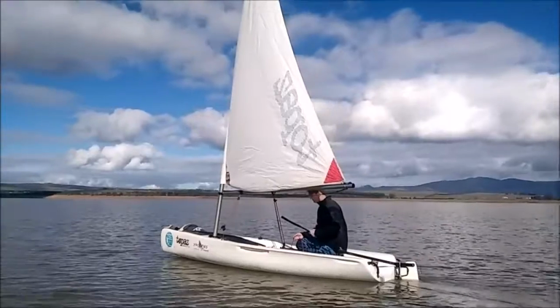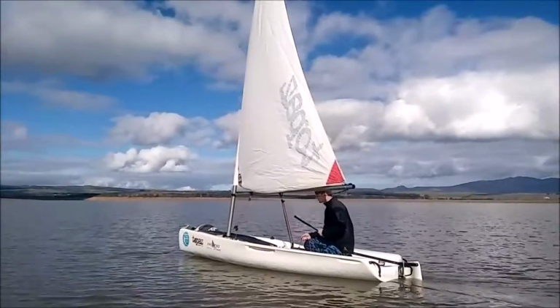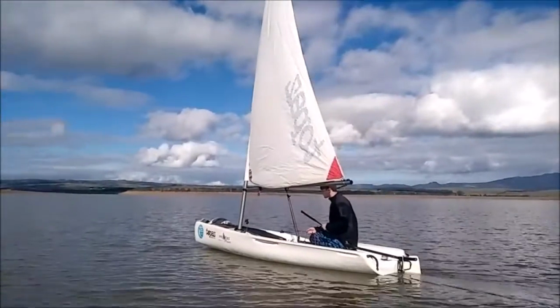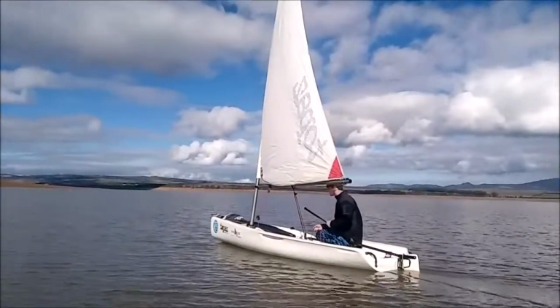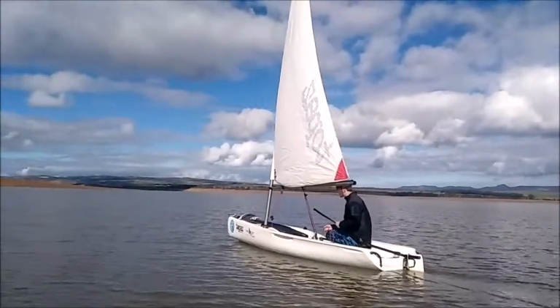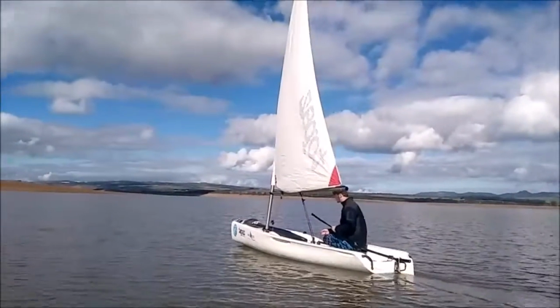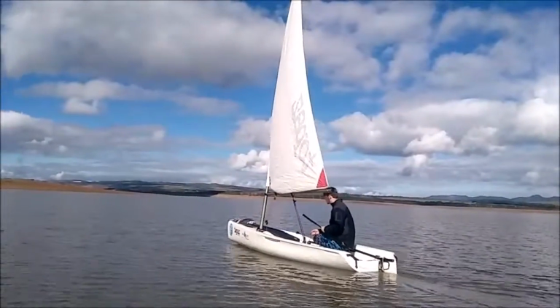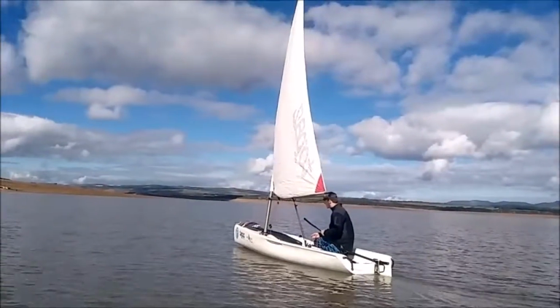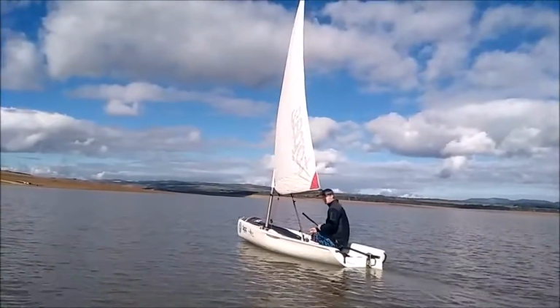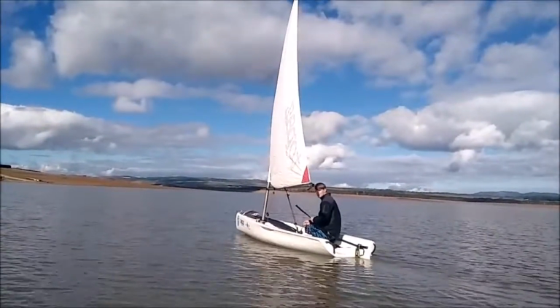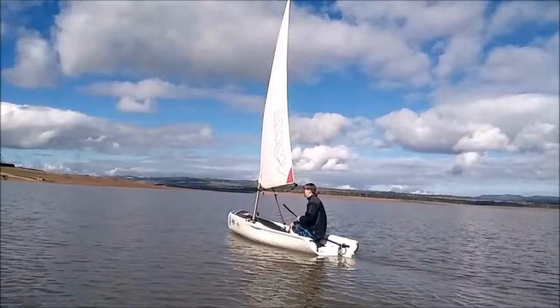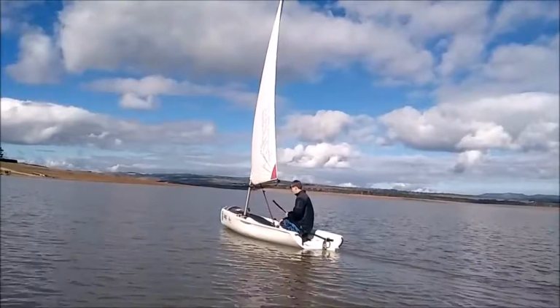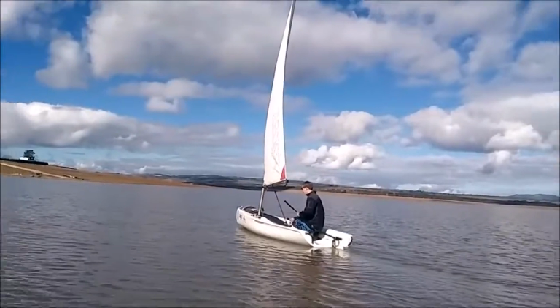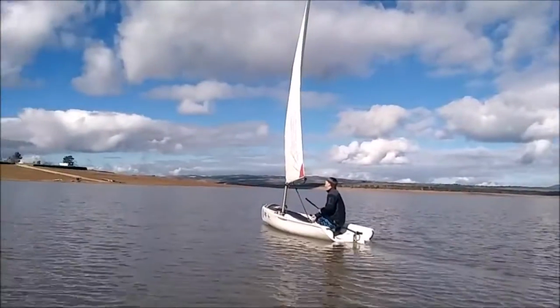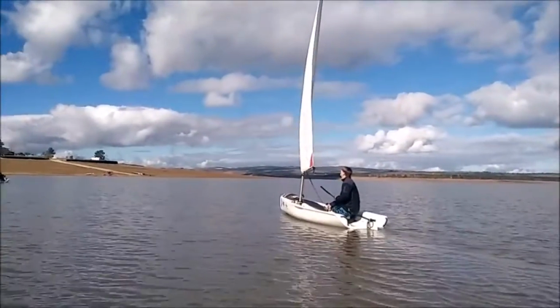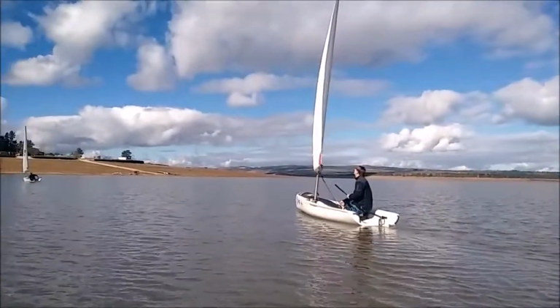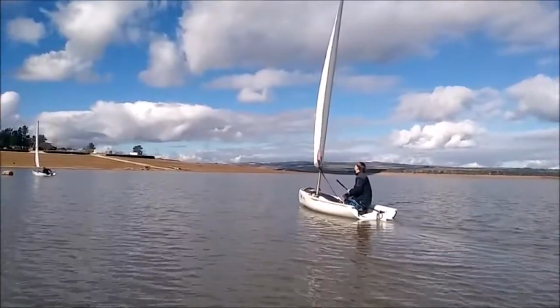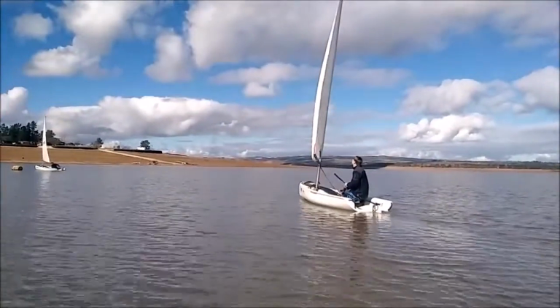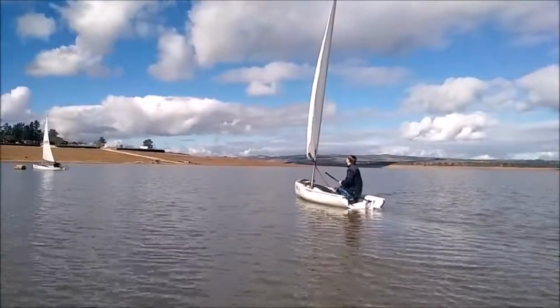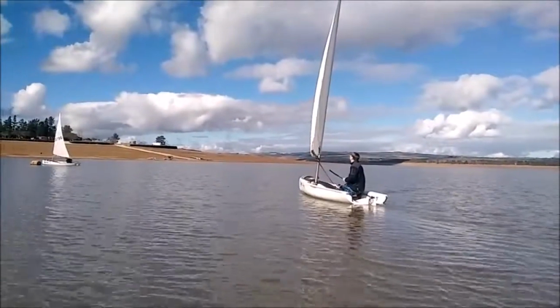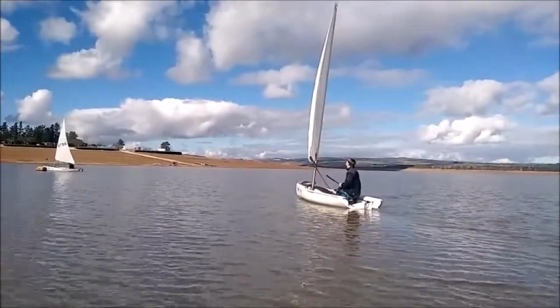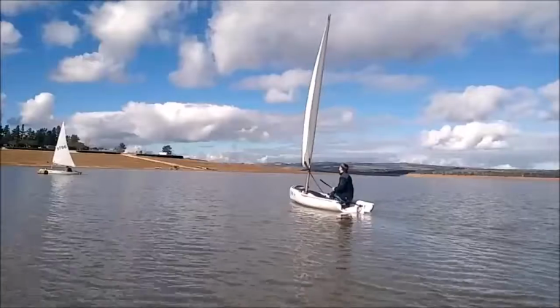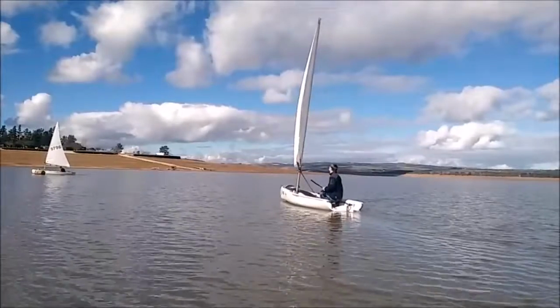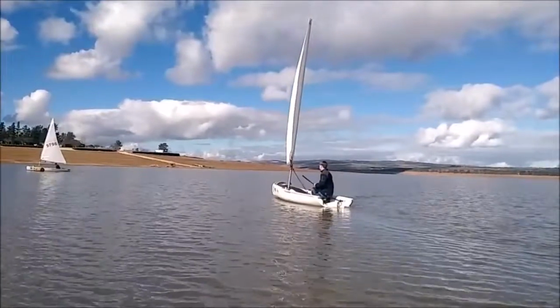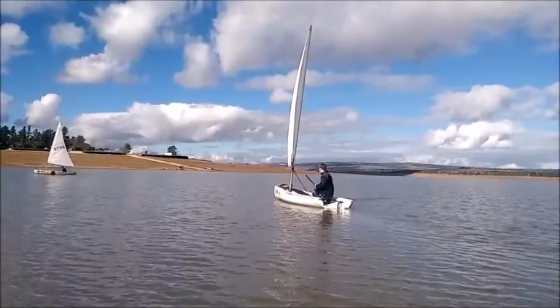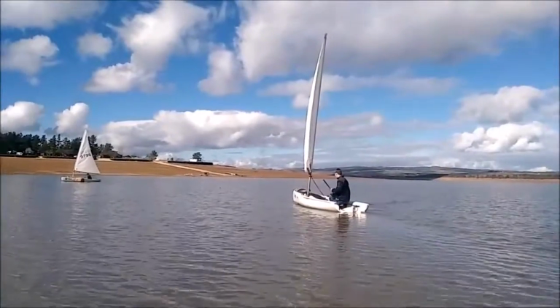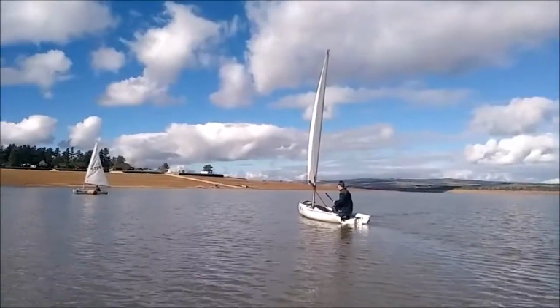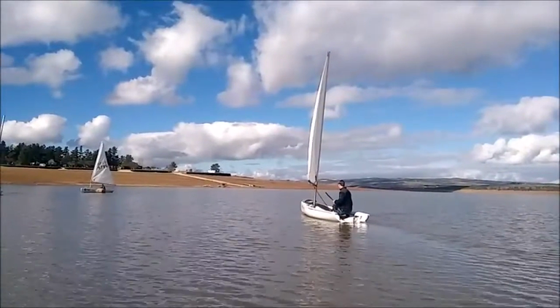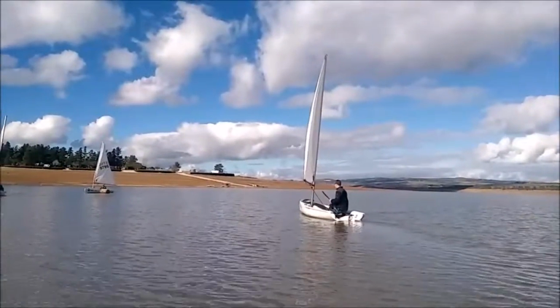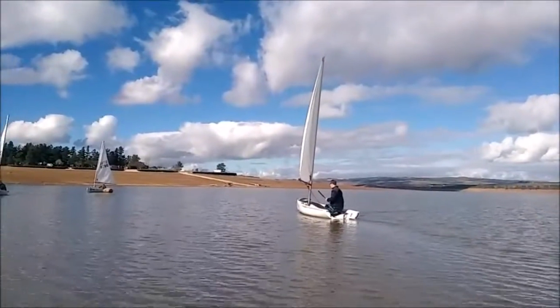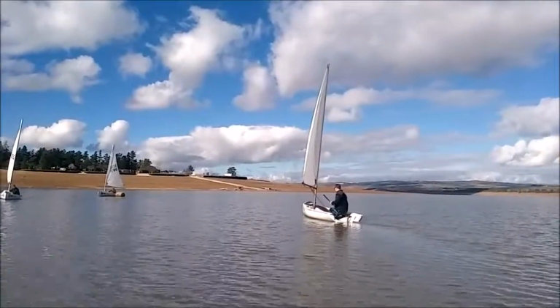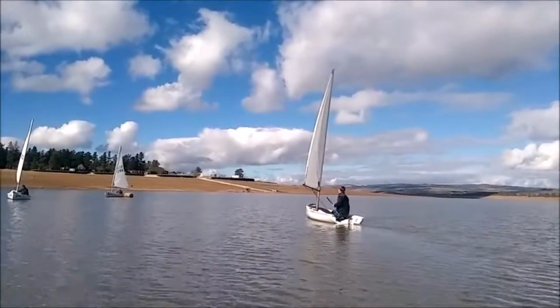That's looking good, maybe a bit tight there, a little bit — not much. That's it. Keep letting it out until it flaps and pull in a few inches.